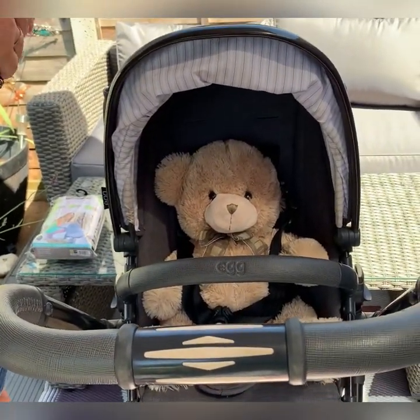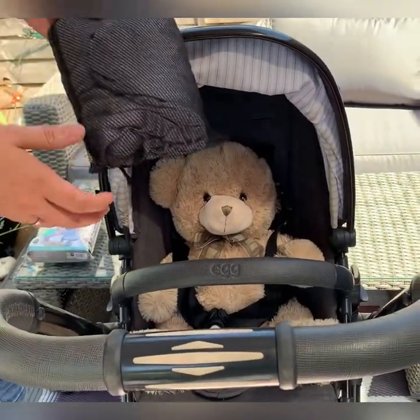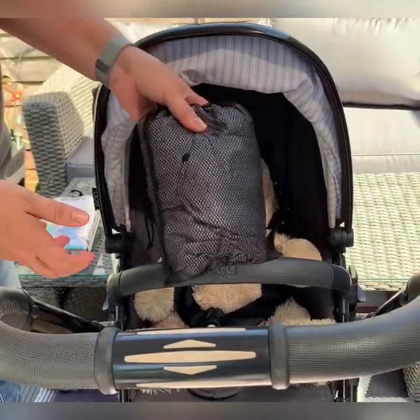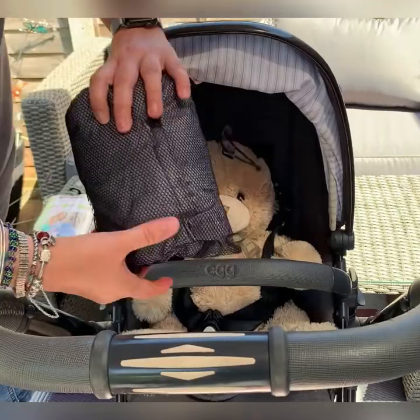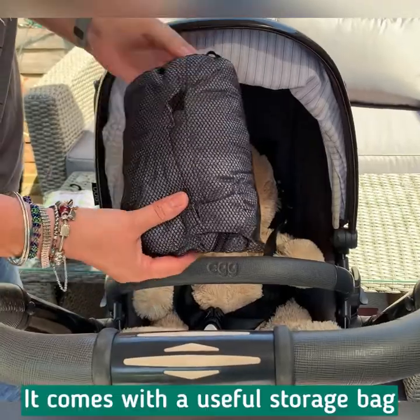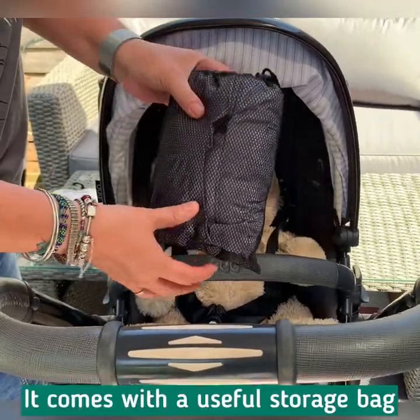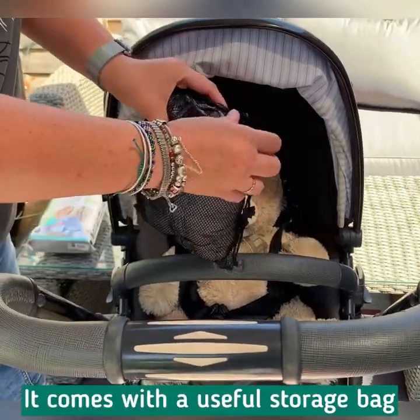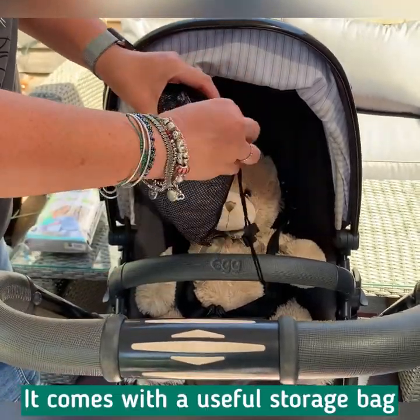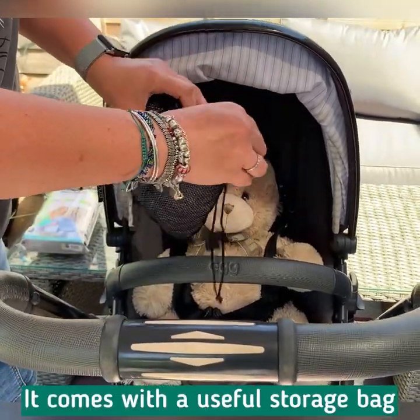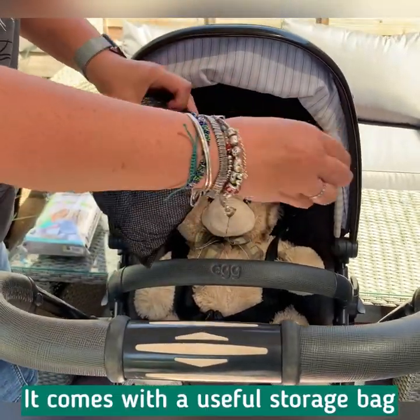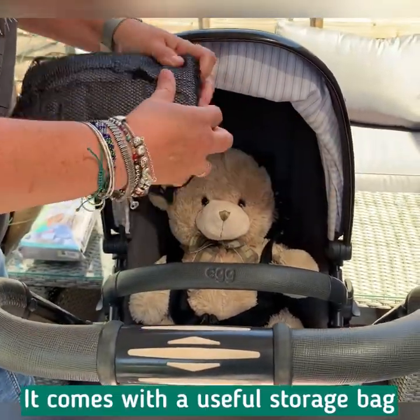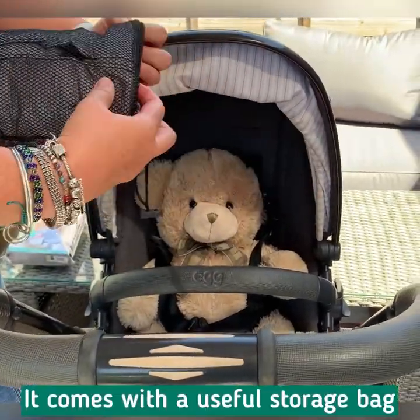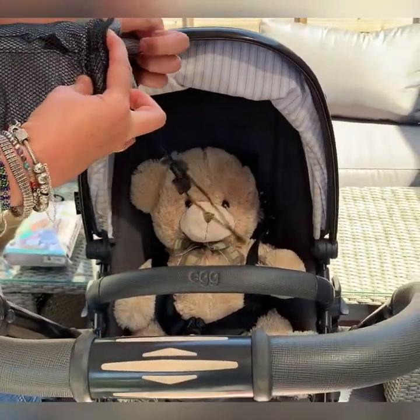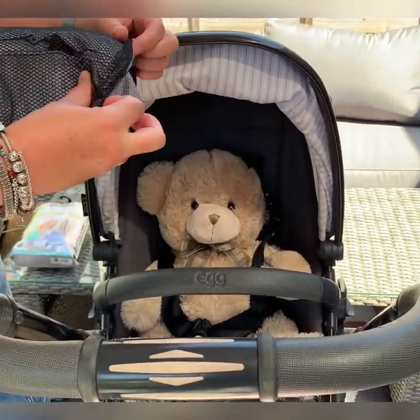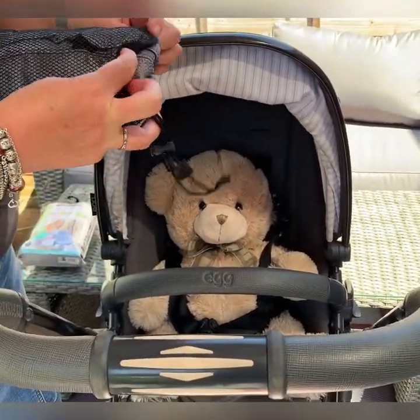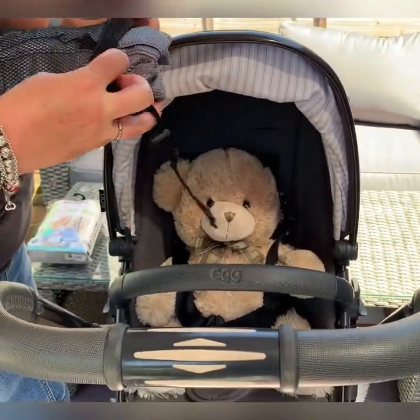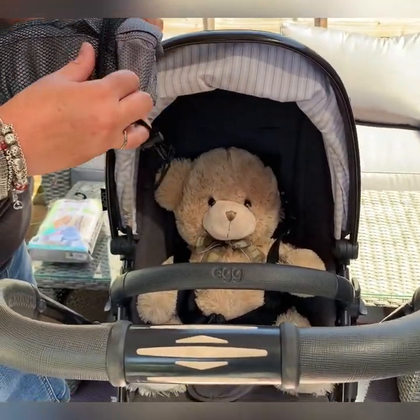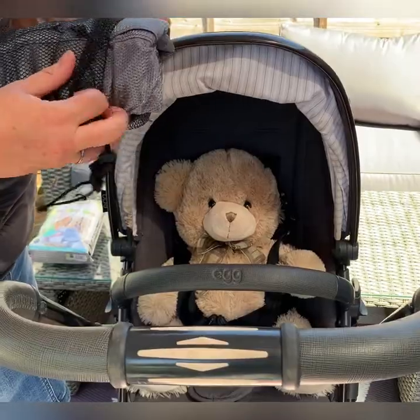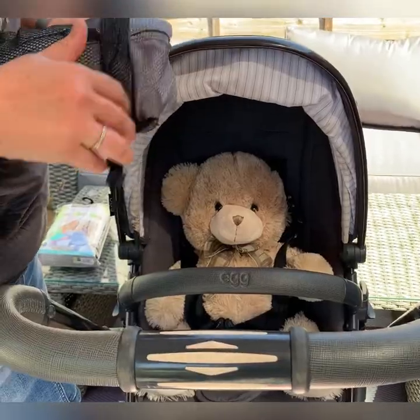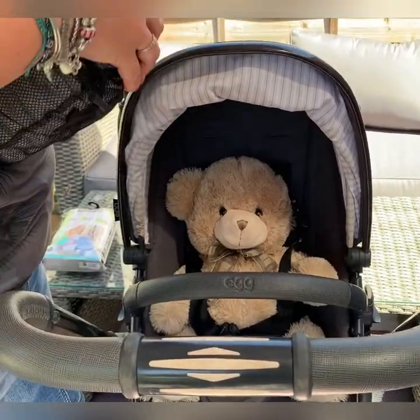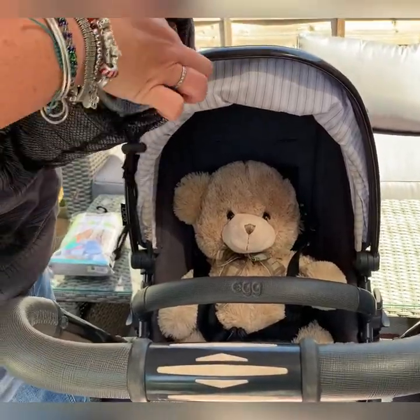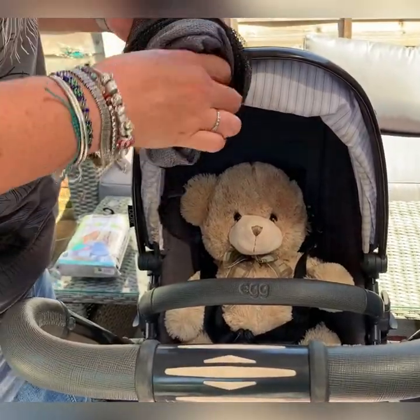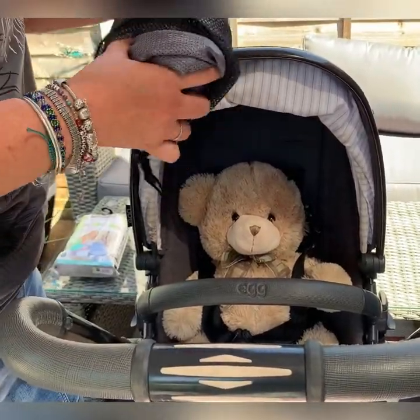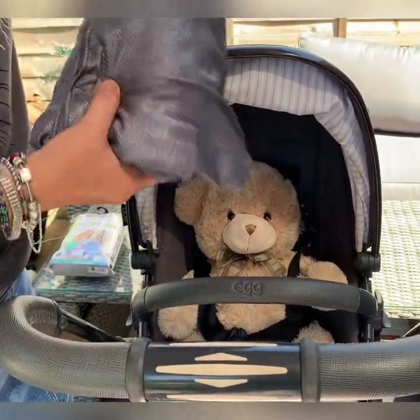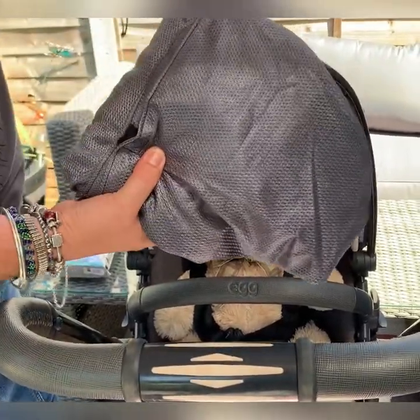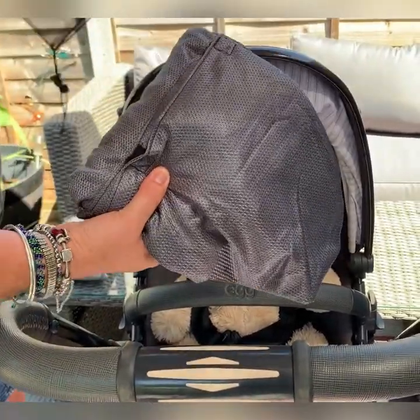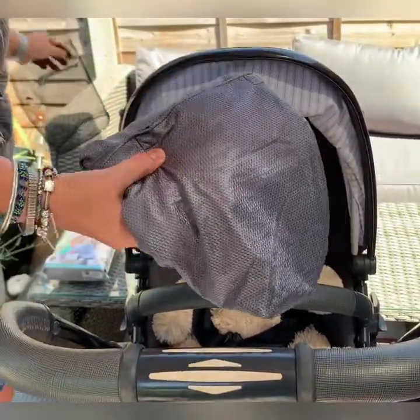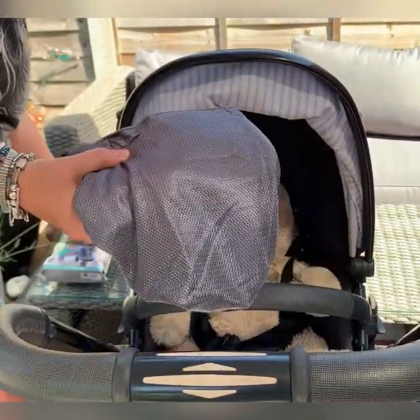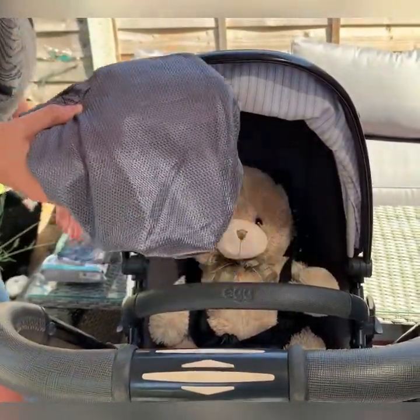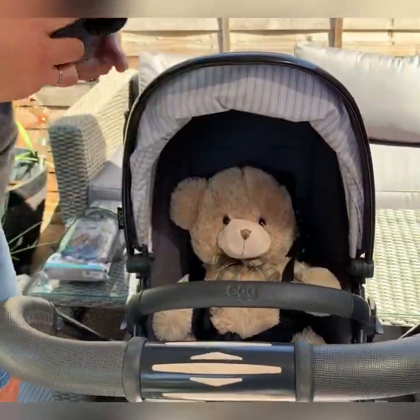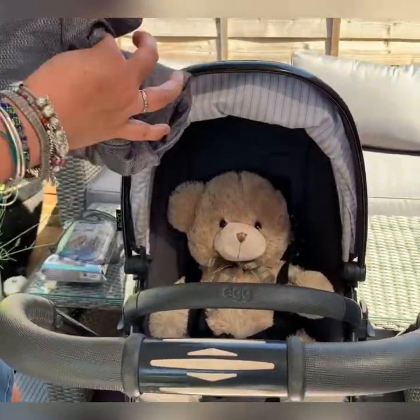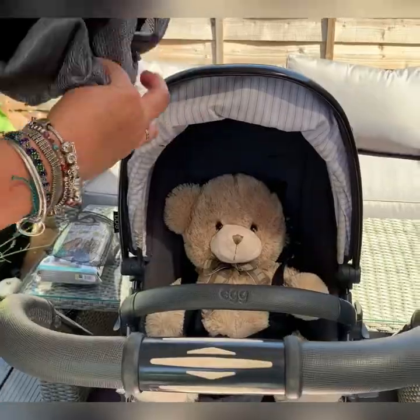All the stroller products from Snooze Shade come with their own little mesh bag, which means it's really easy to fold them up and pop them back in when you're not using them. Although many people leave the Plus Deluxe on their pram — you'll see why in a minute.